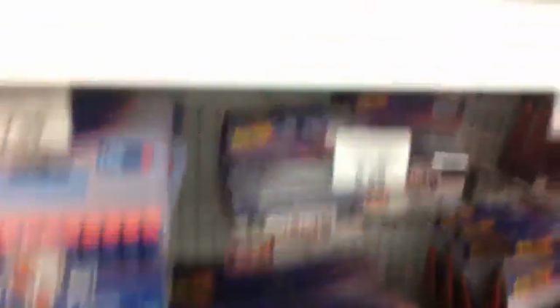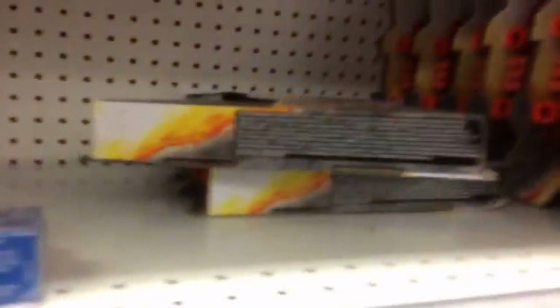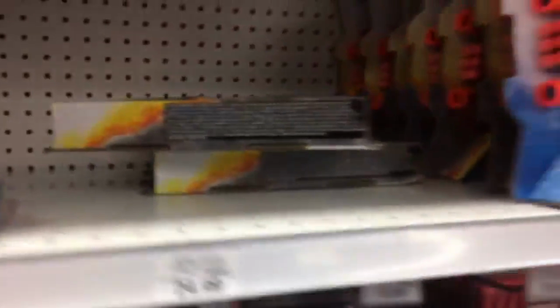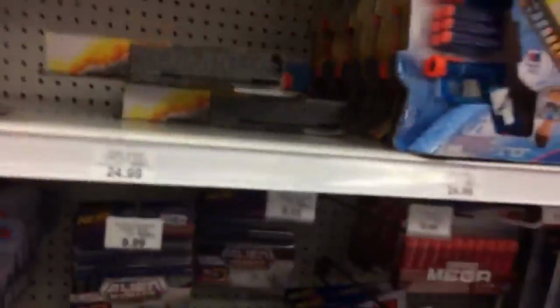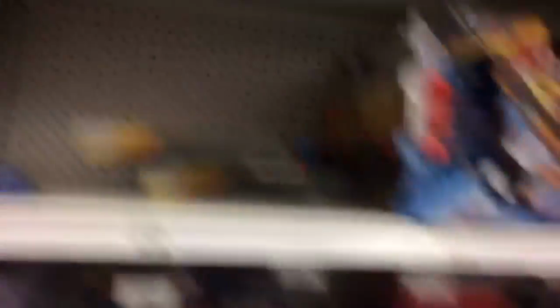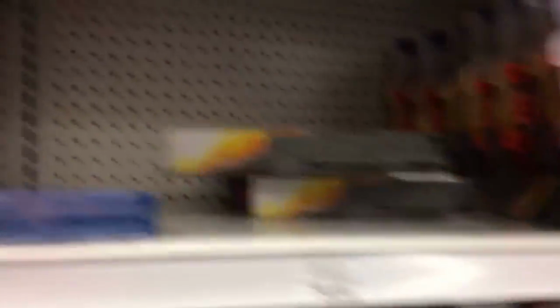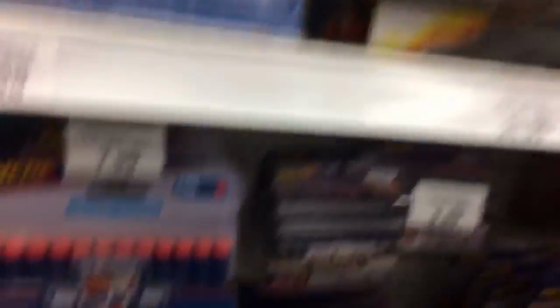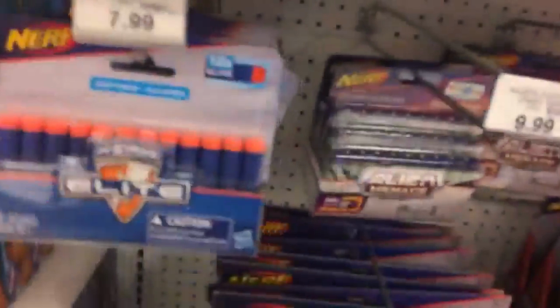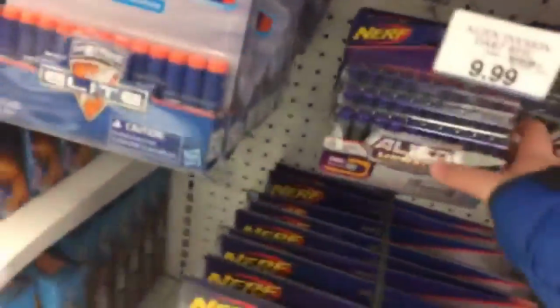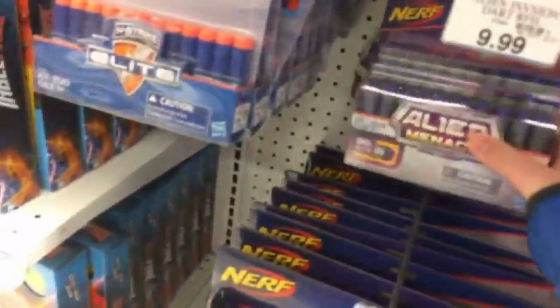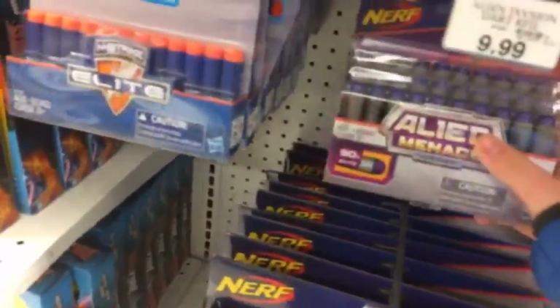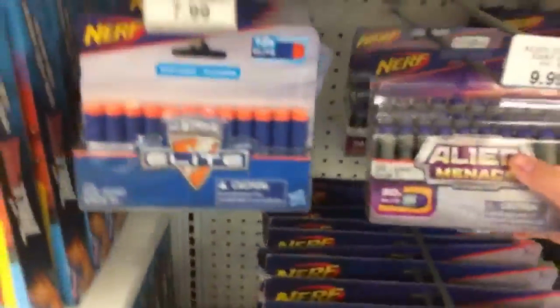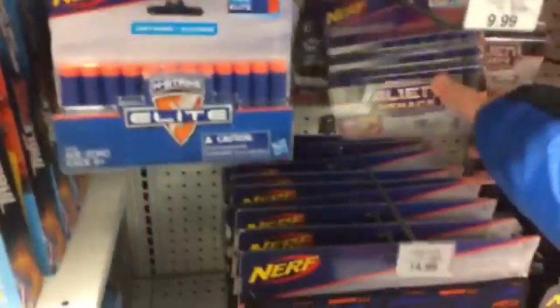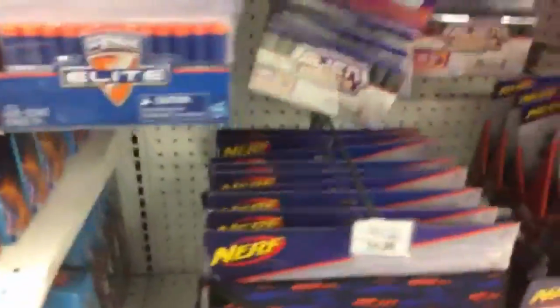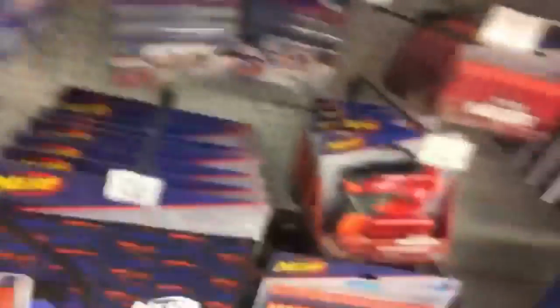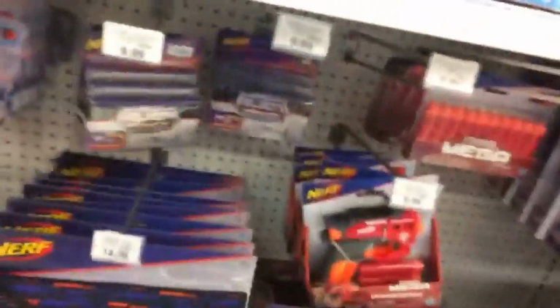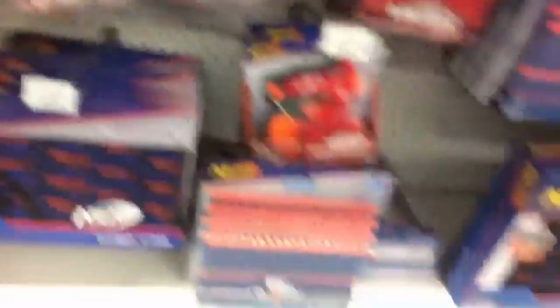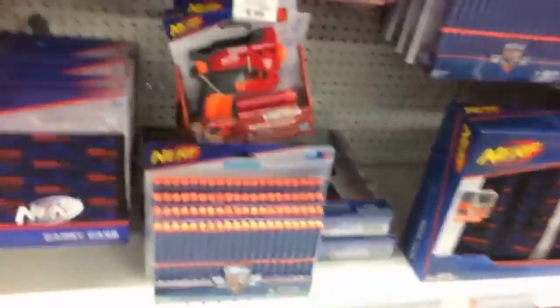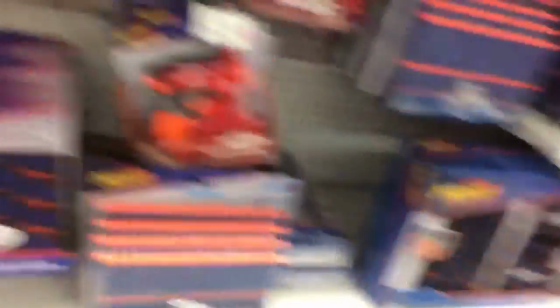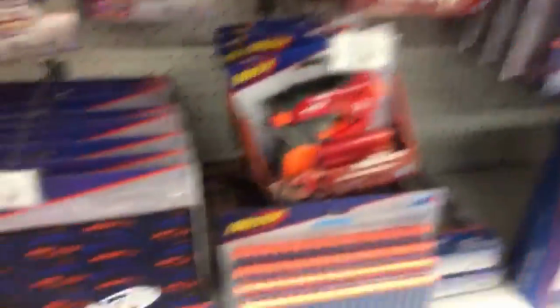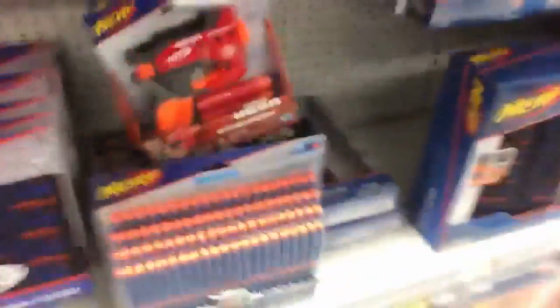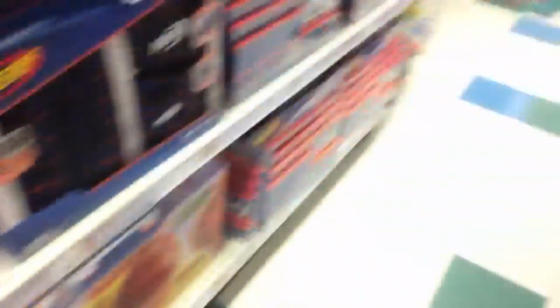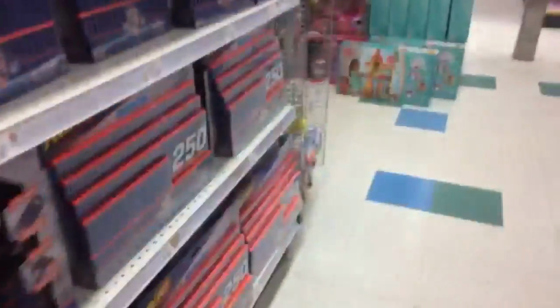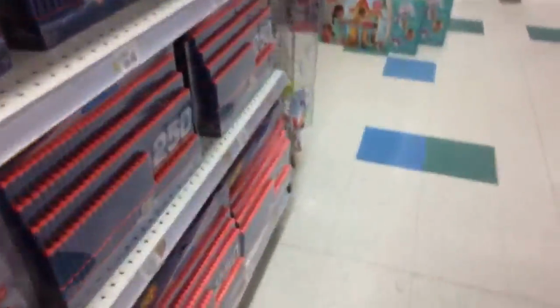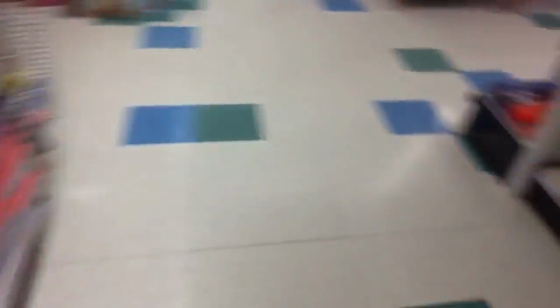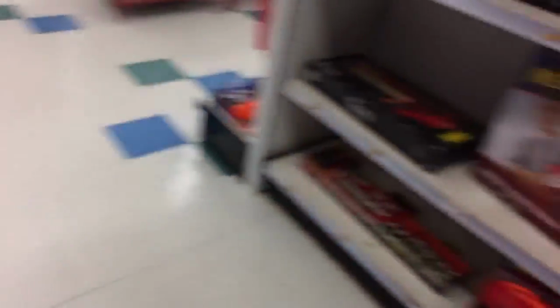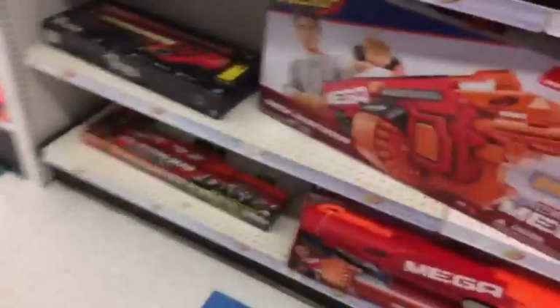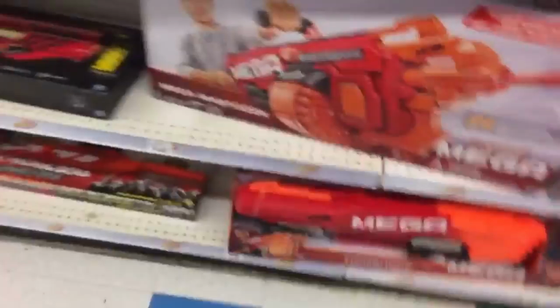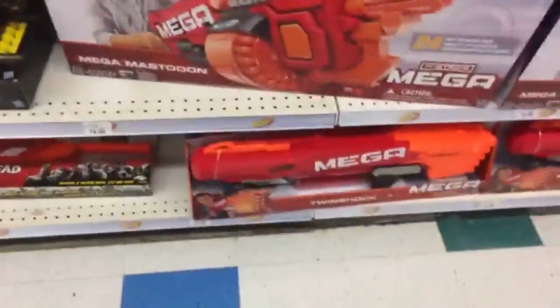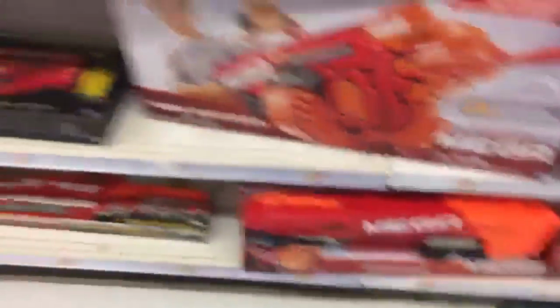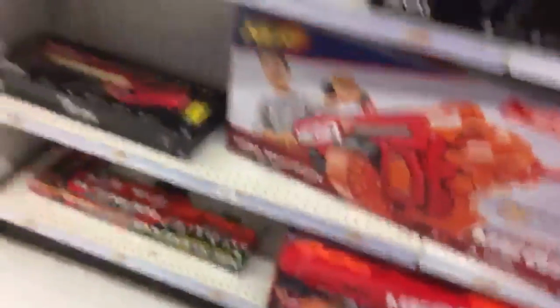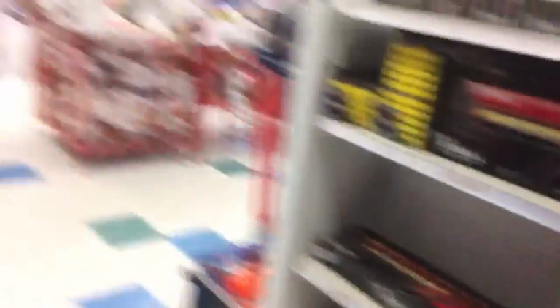They still got a ton of Jolt team packs here, and they're still full of Alien Menace darts. They have a Big Shock — I might need to pick those up. Twin Shock.